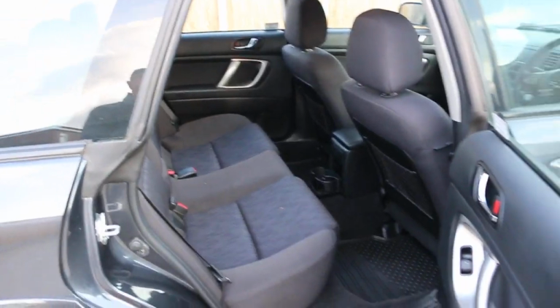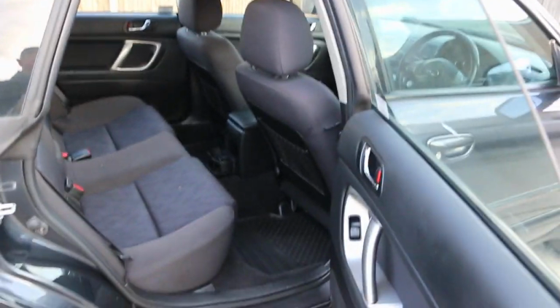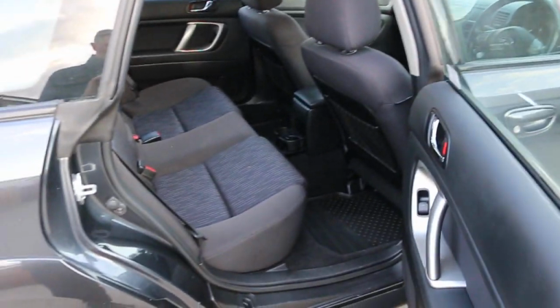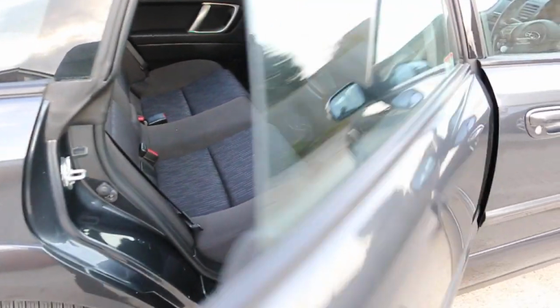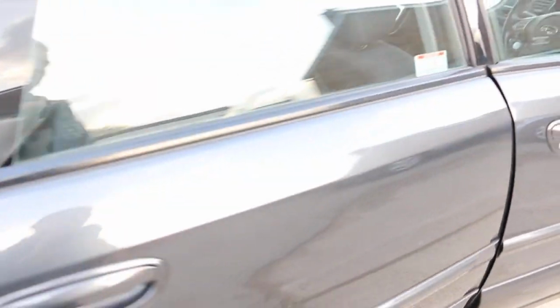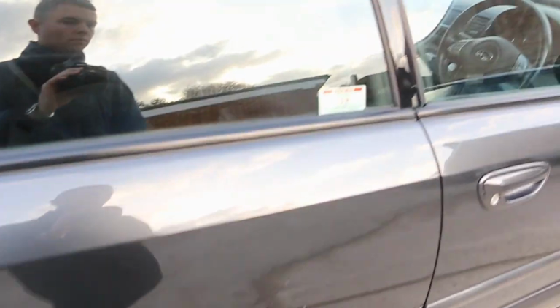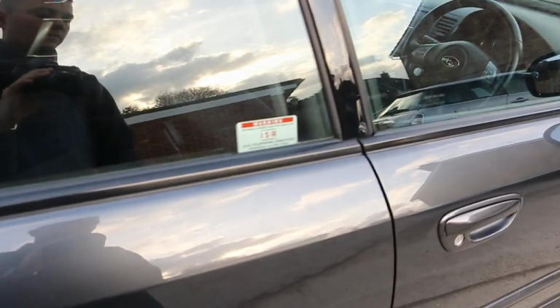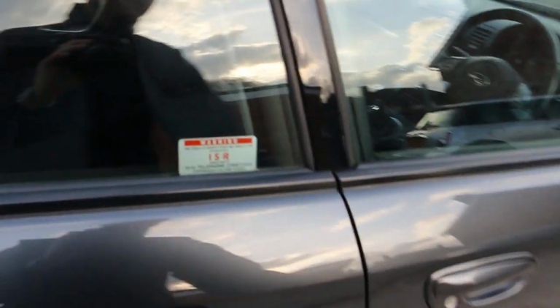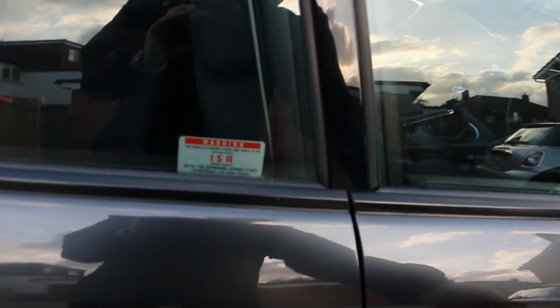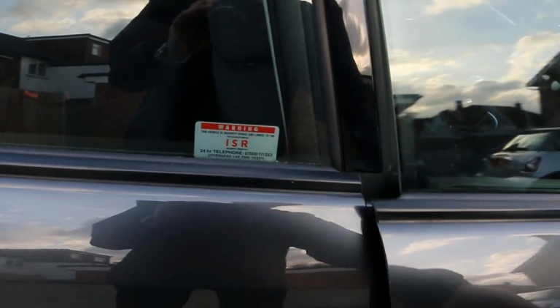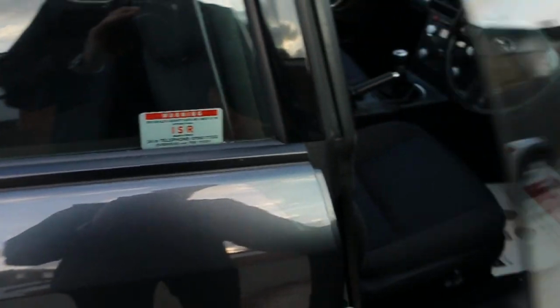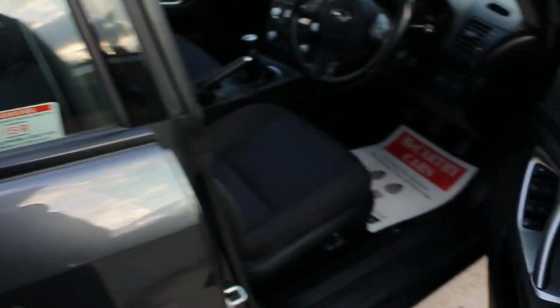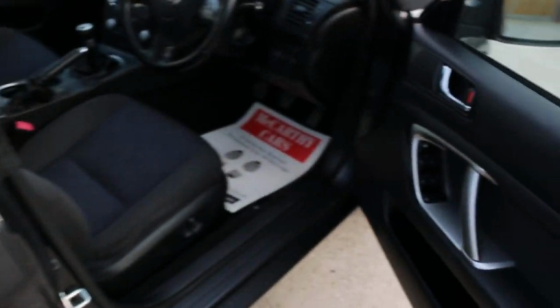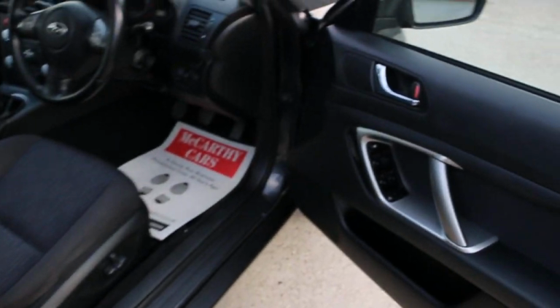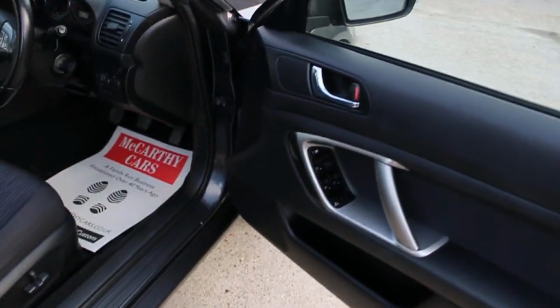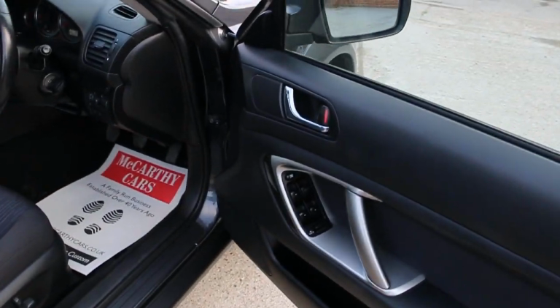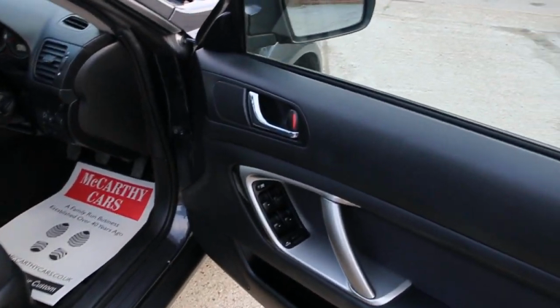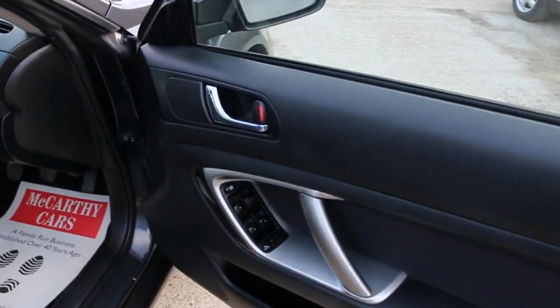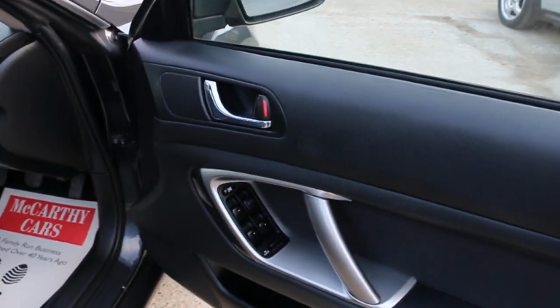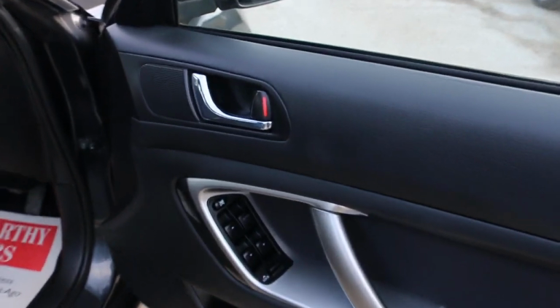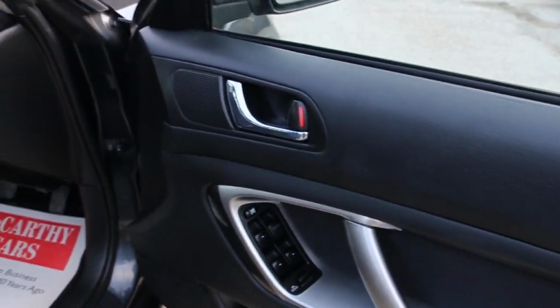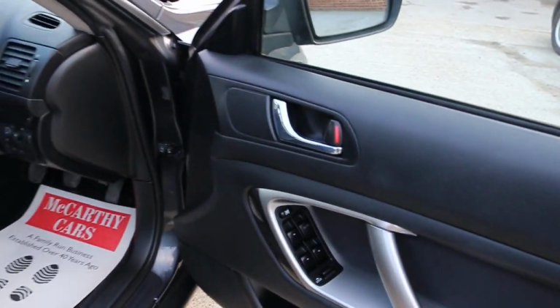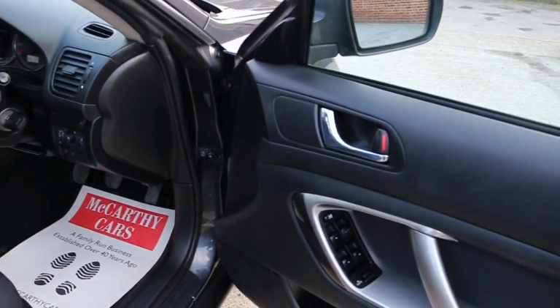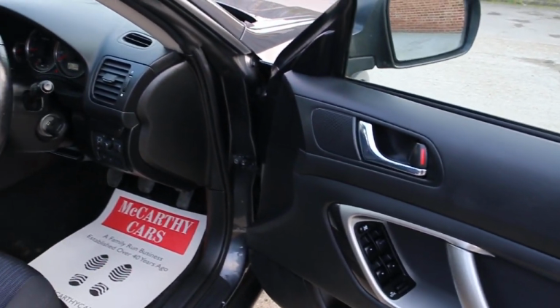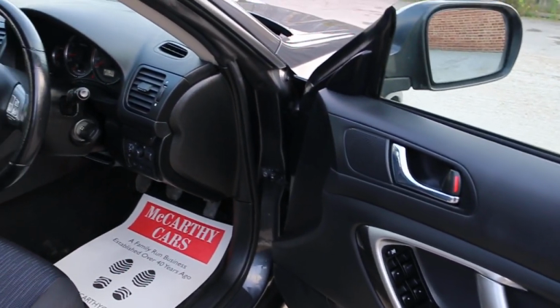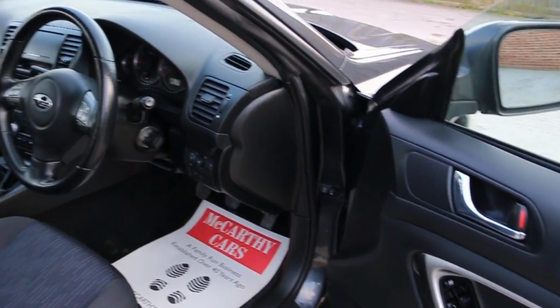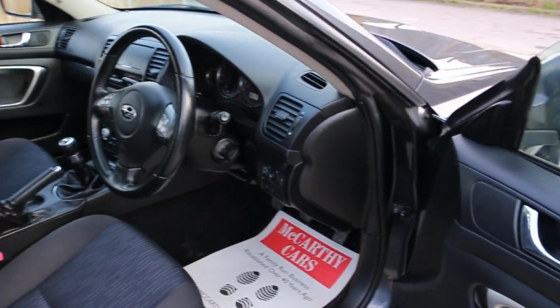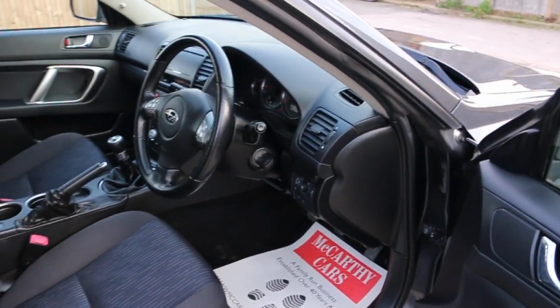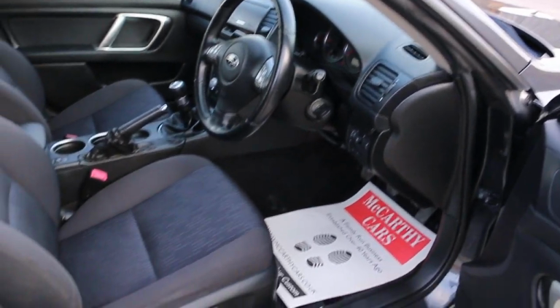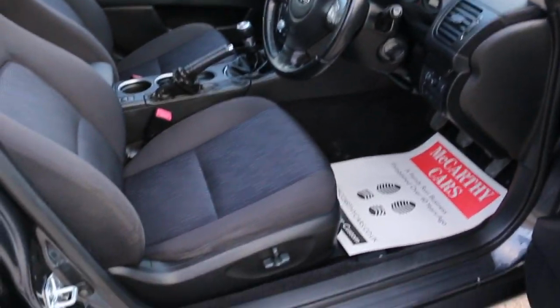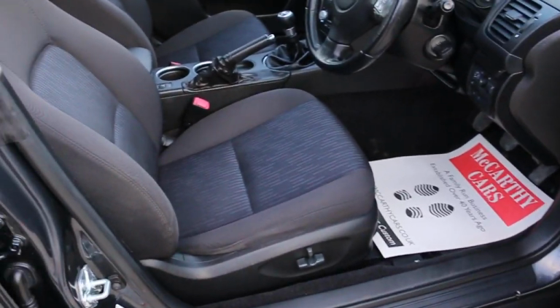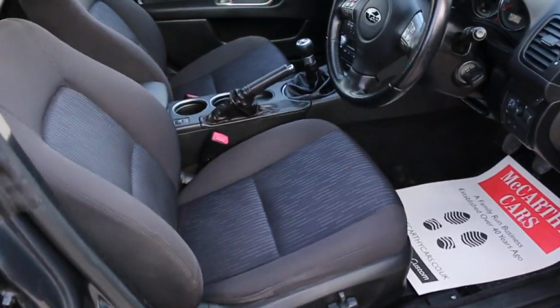4 electric windows, electric mirrors, and electric seats.